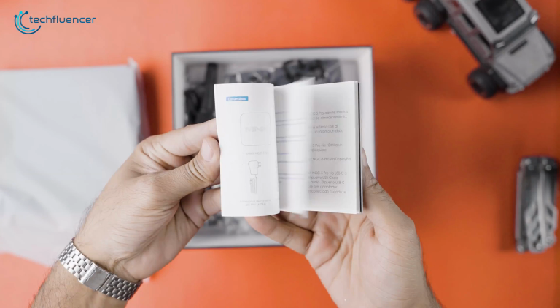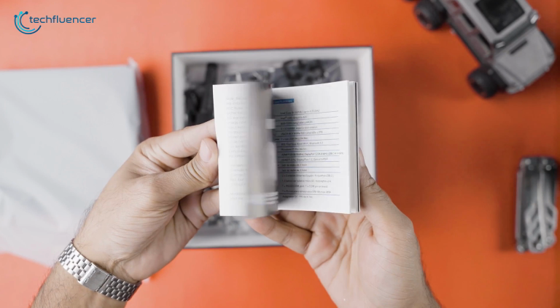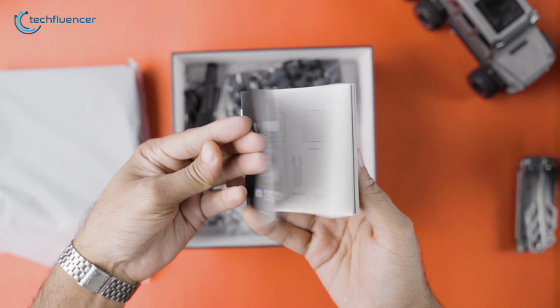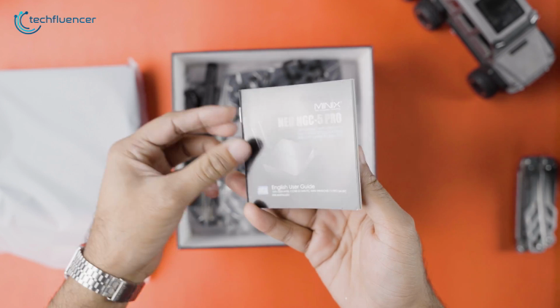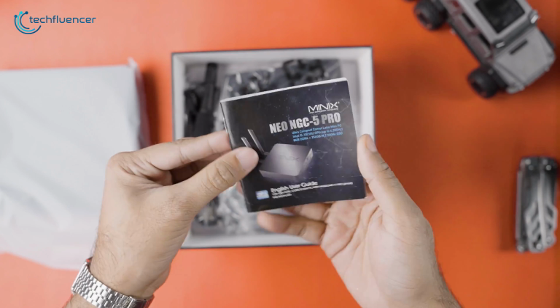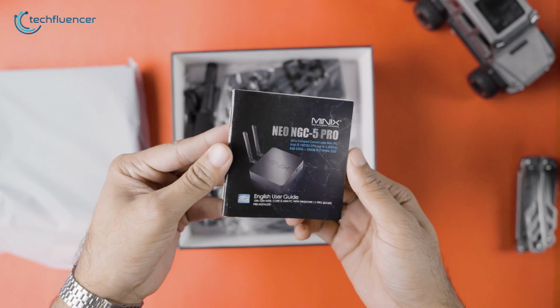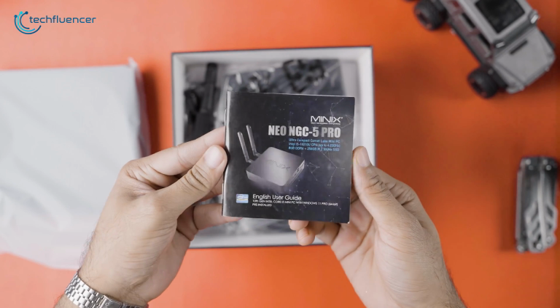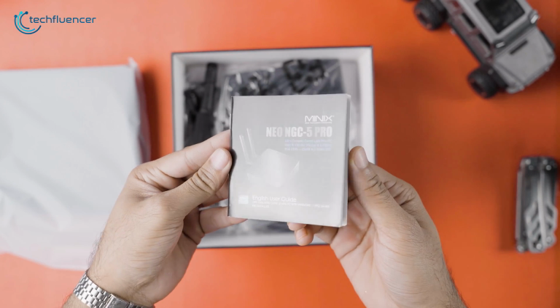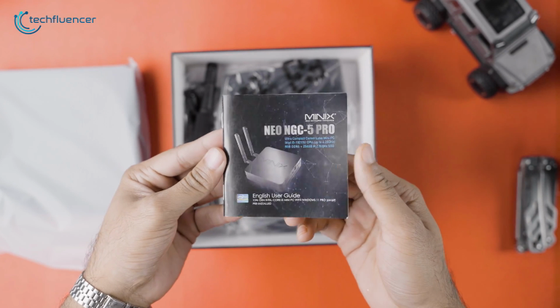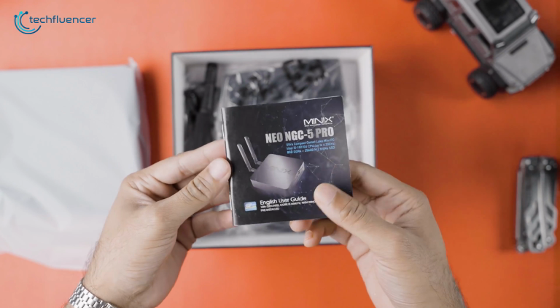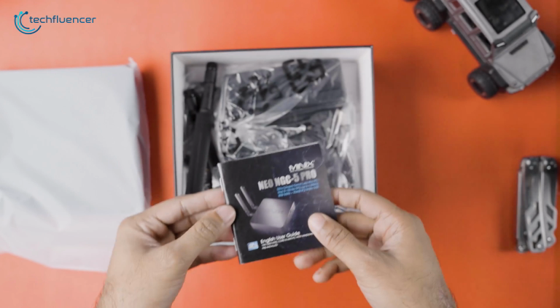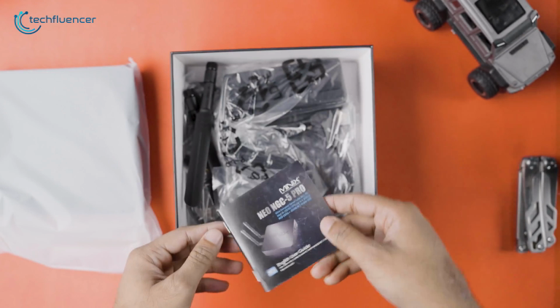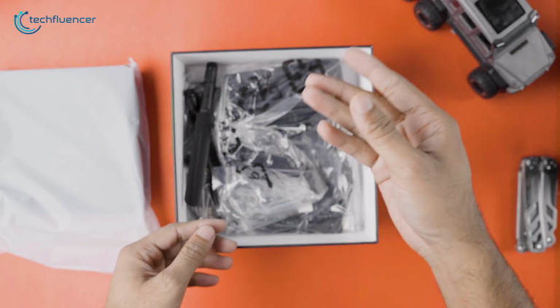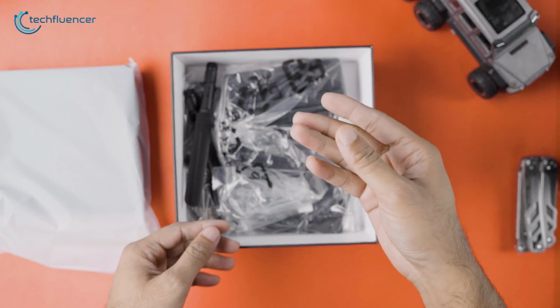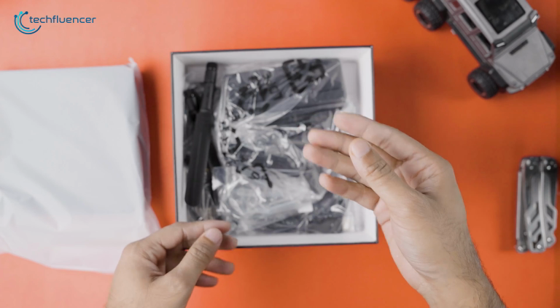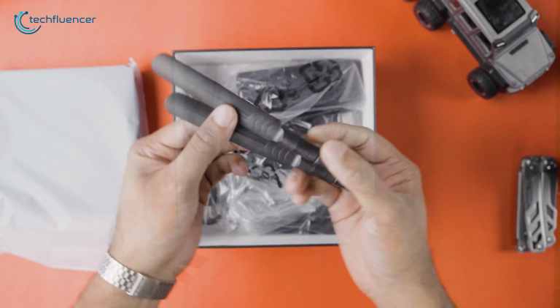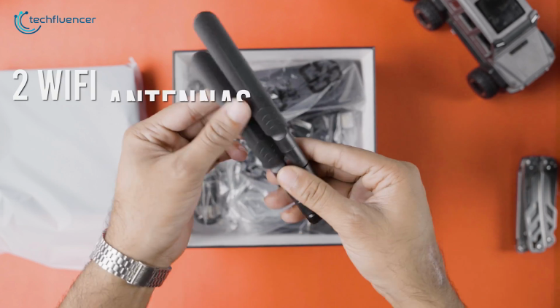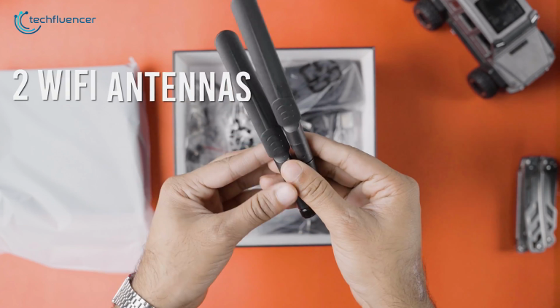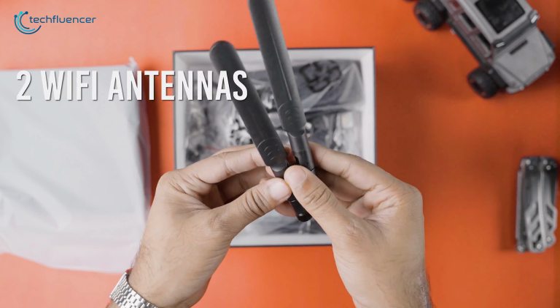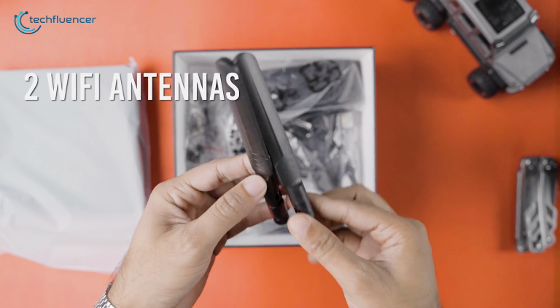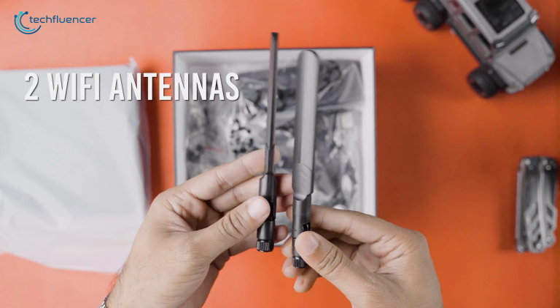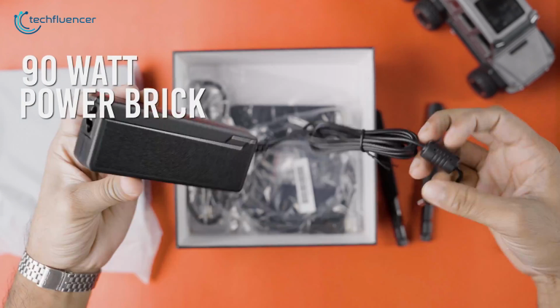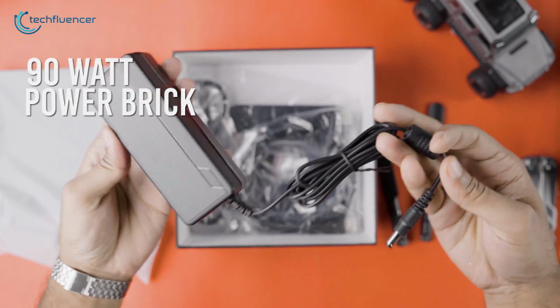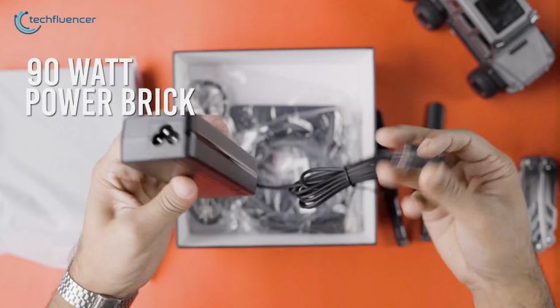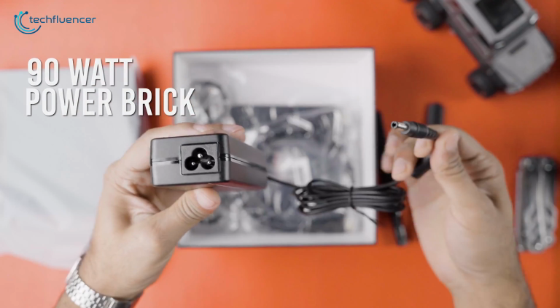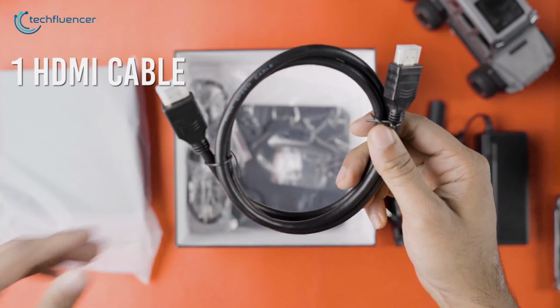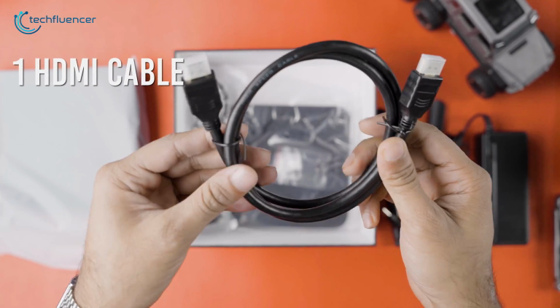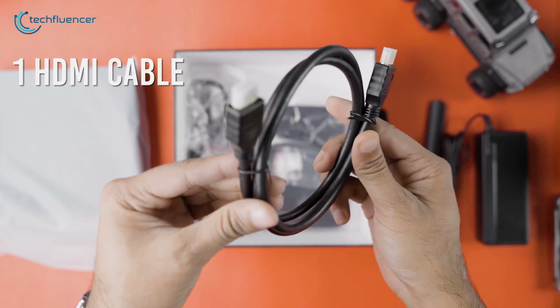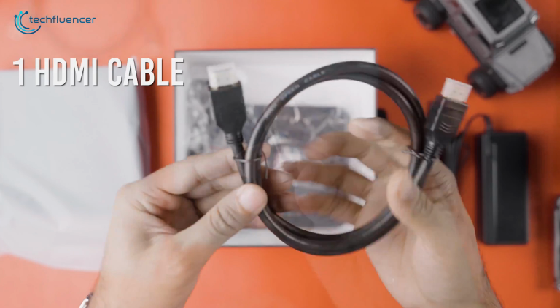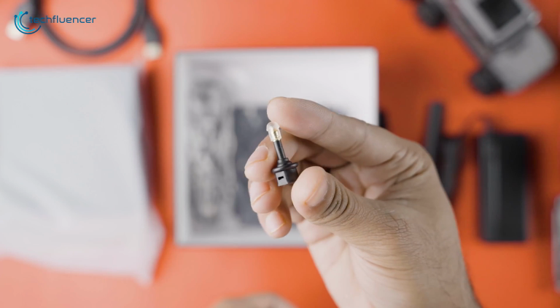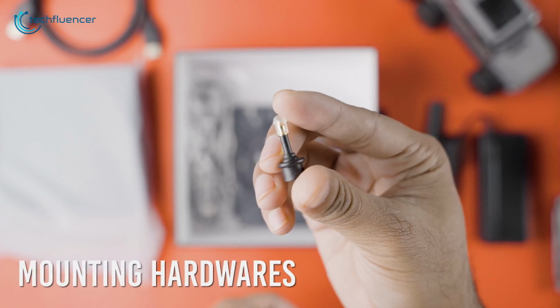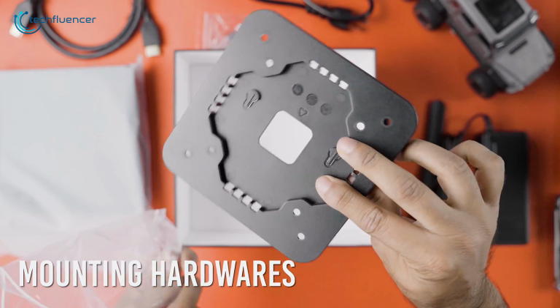Beneath it, we get to see a user manual with some information regarding the PC. We also have two Wi-Fi antennas, a 90-watt power brick, one HDMI cable, and some mounting hardware.